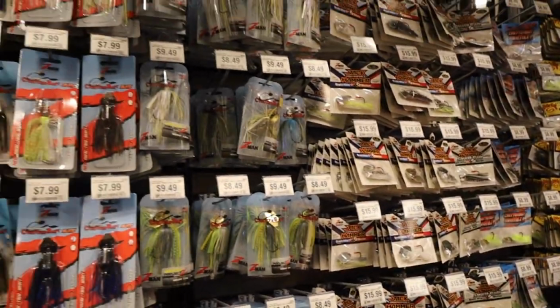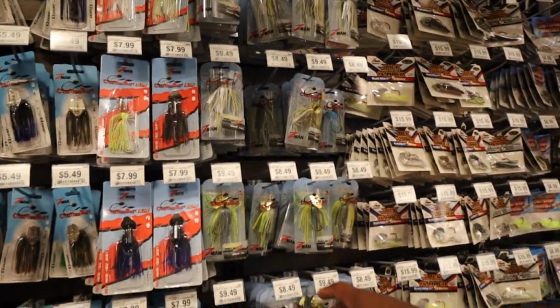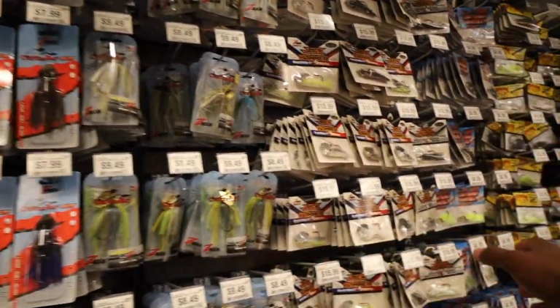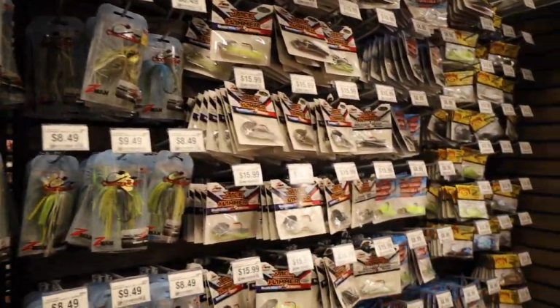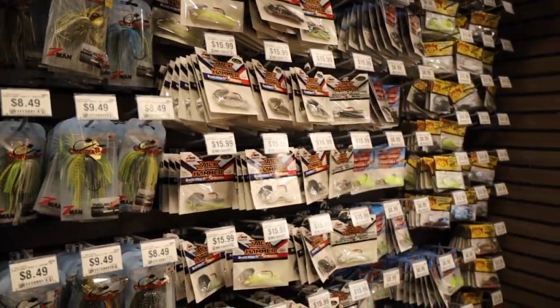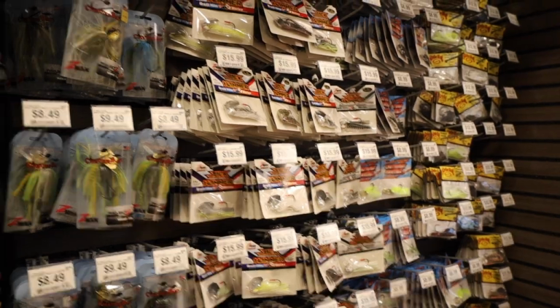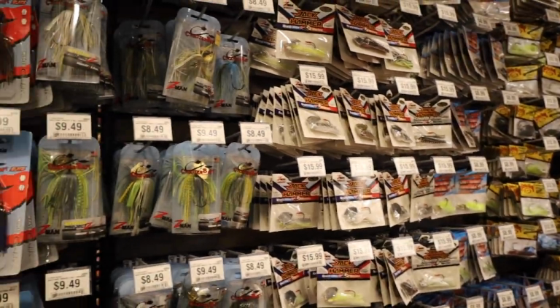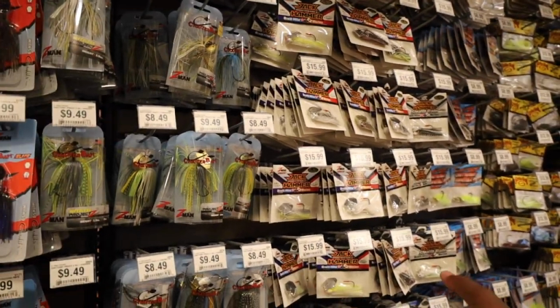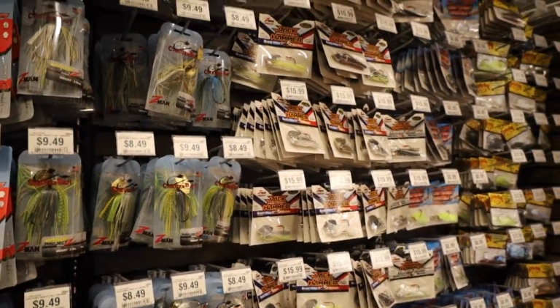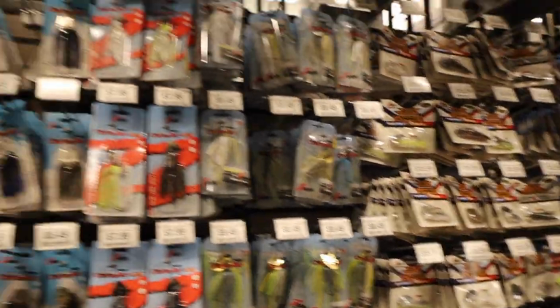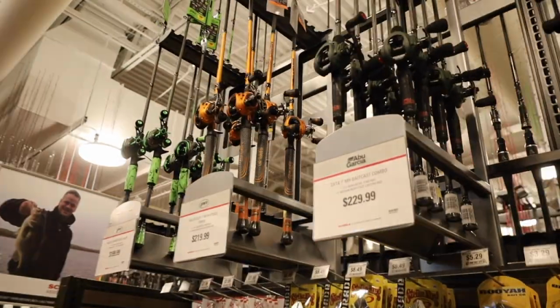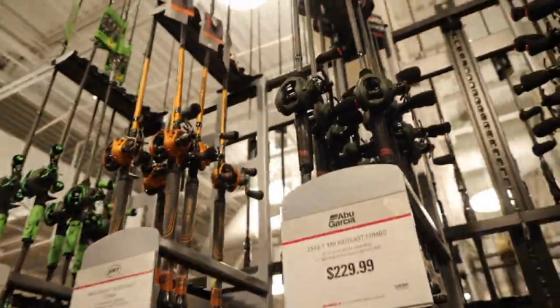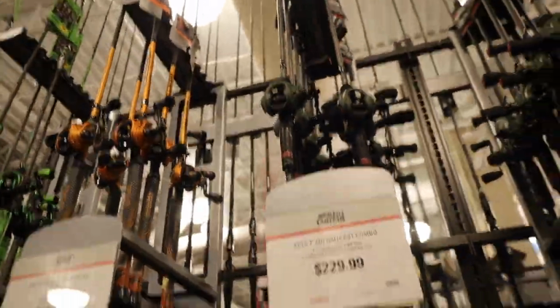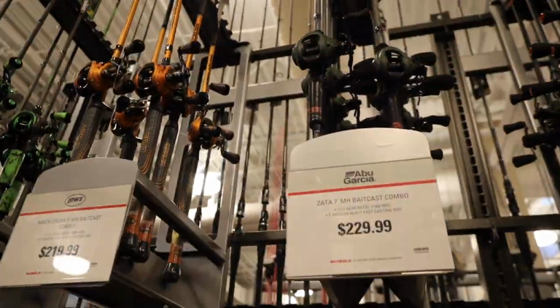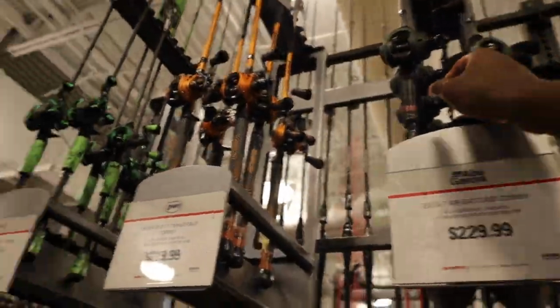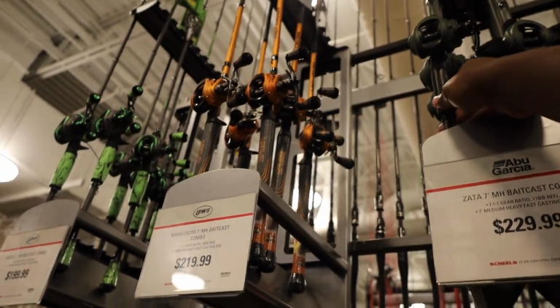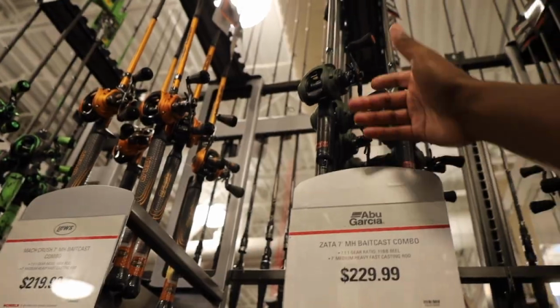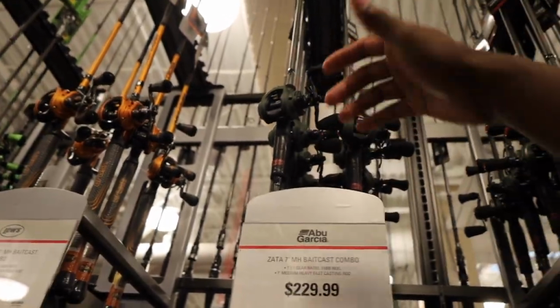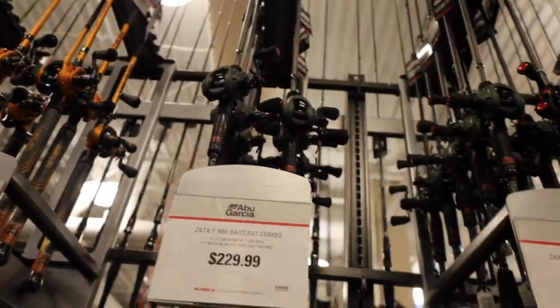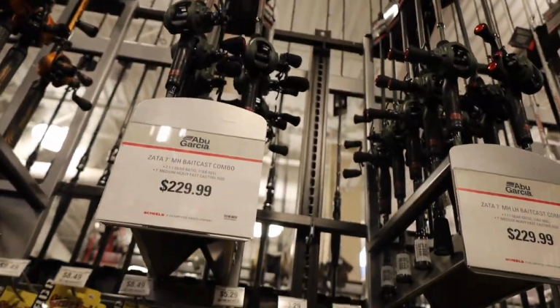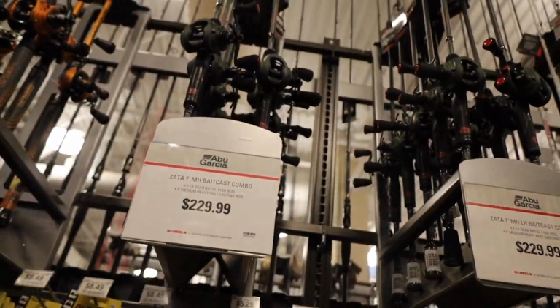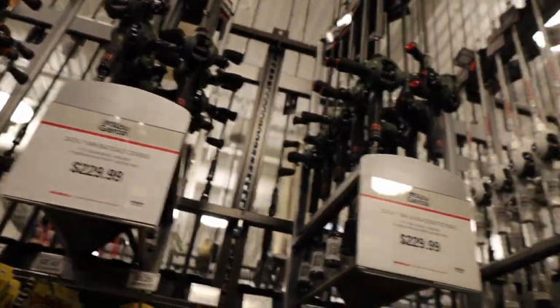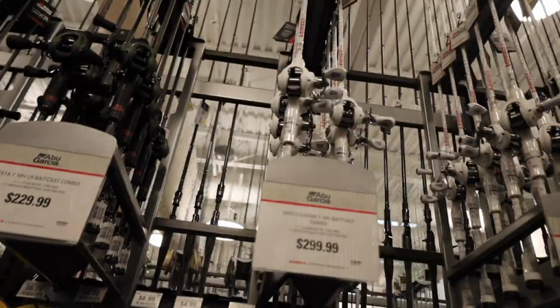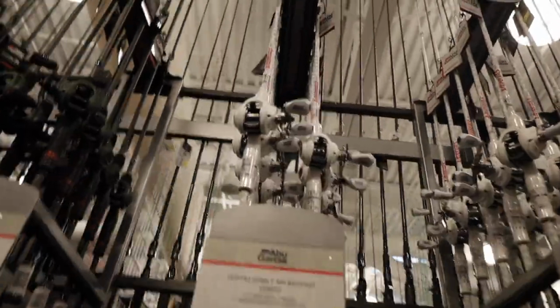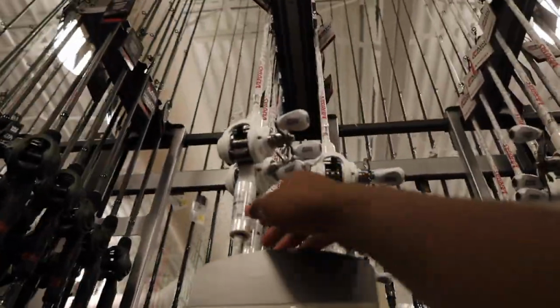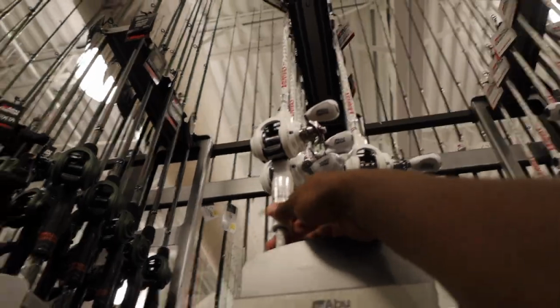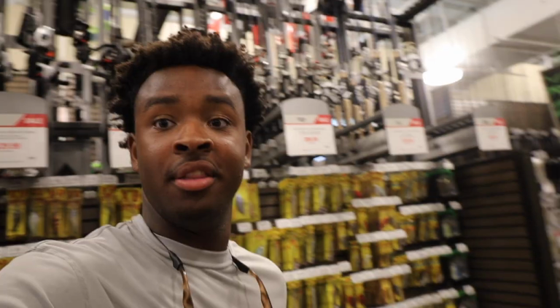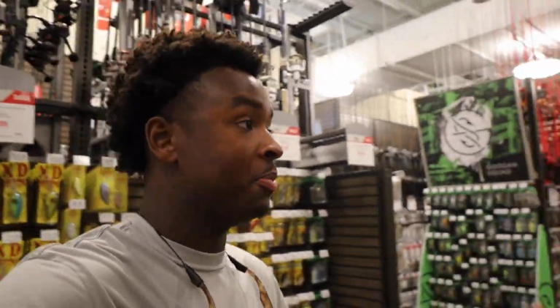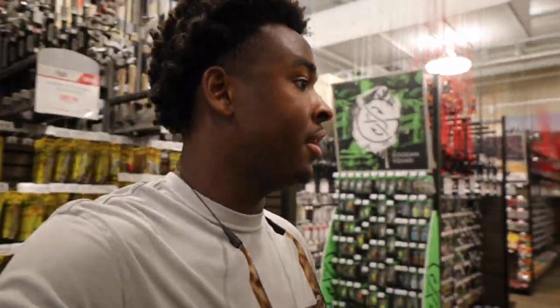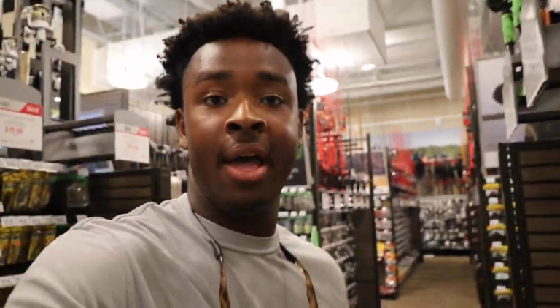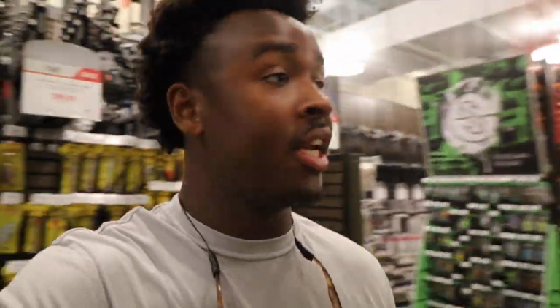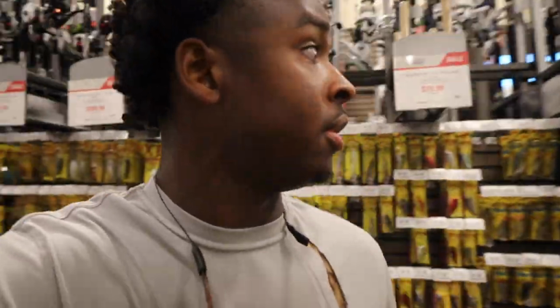I didn't even see these up top — the Zeta combos. I have the reel but I don't have any with the rod — I need one of those too. And we have a couple of these — the Zeta Z. Then the buzz baits are right here. I have to get out of this store, guys.